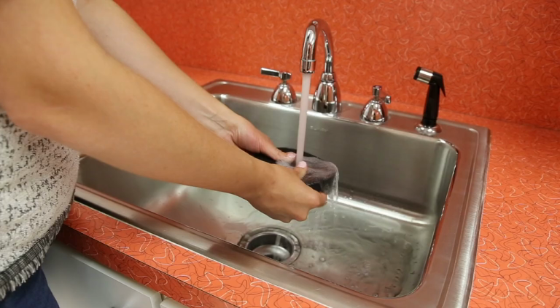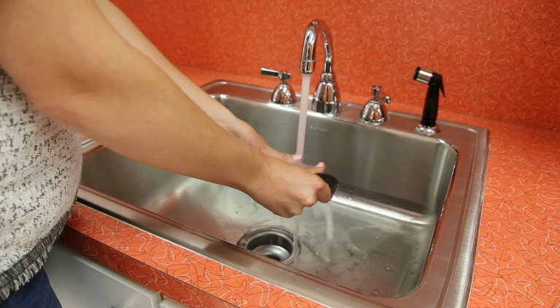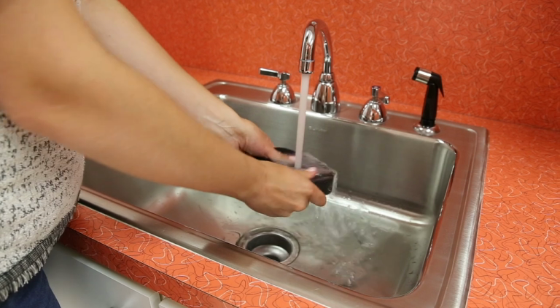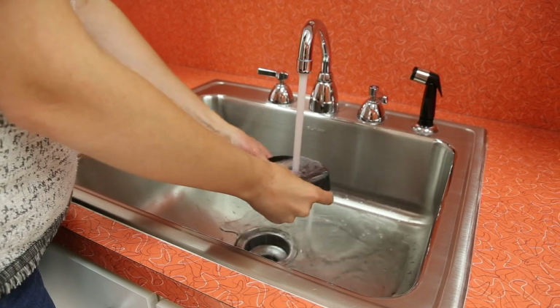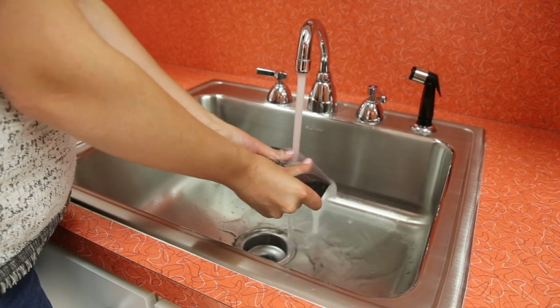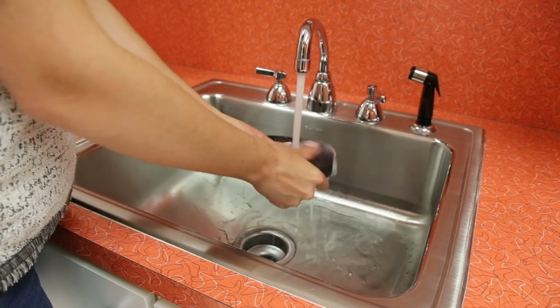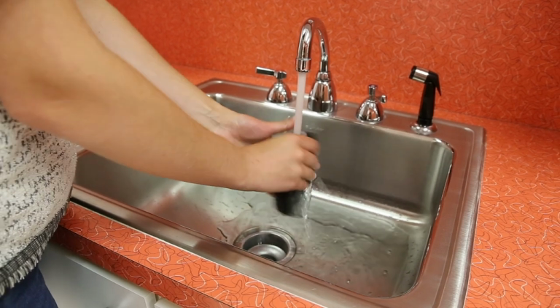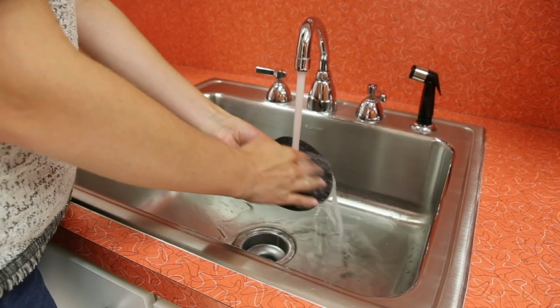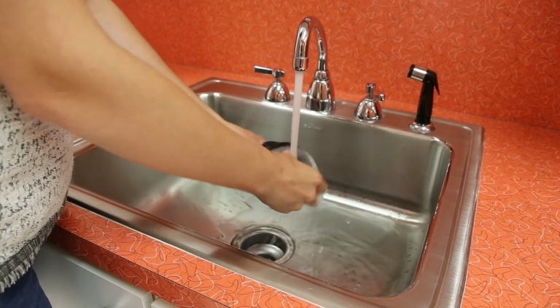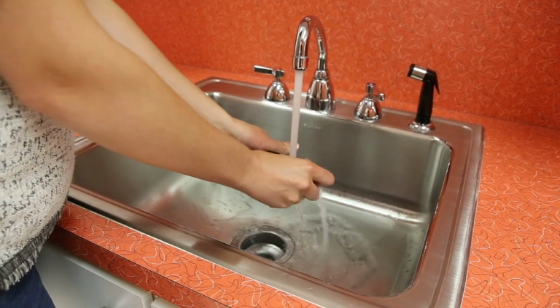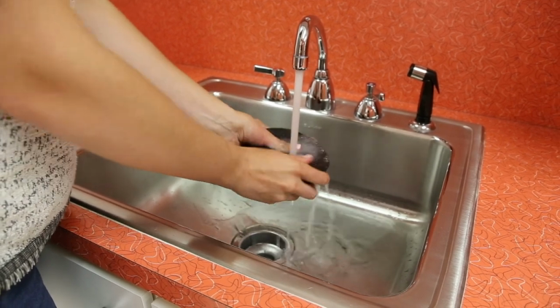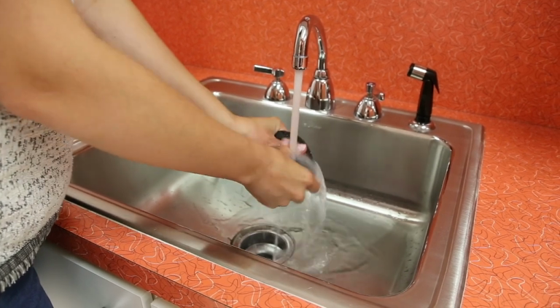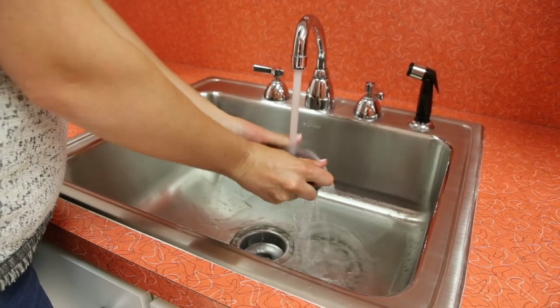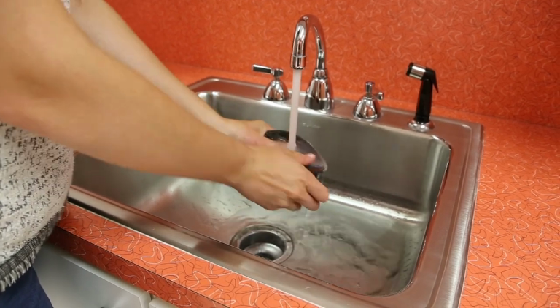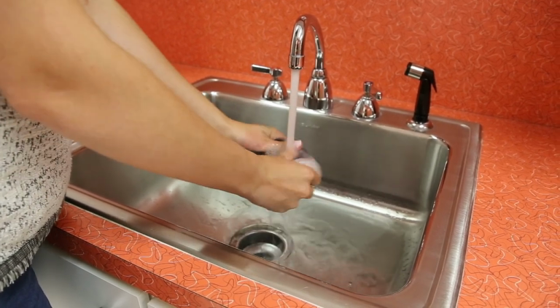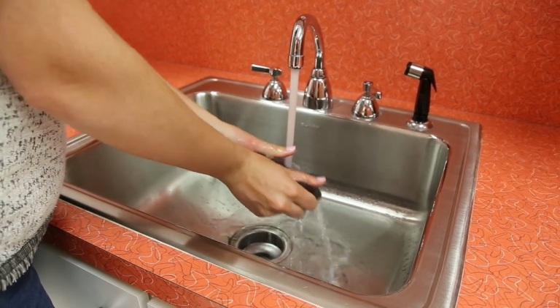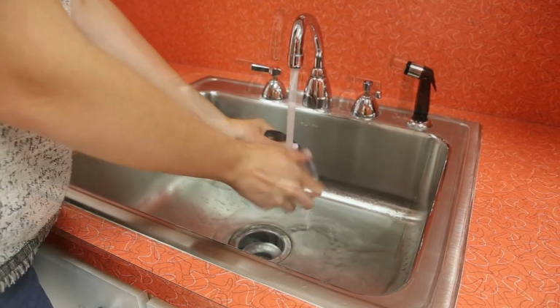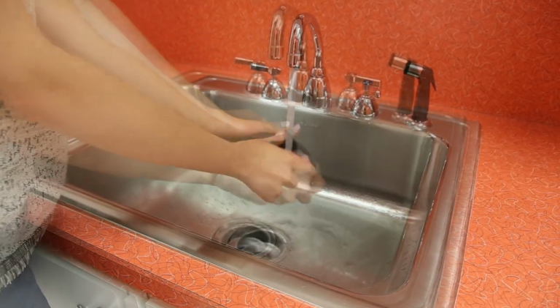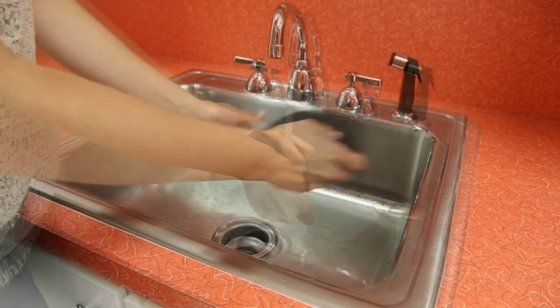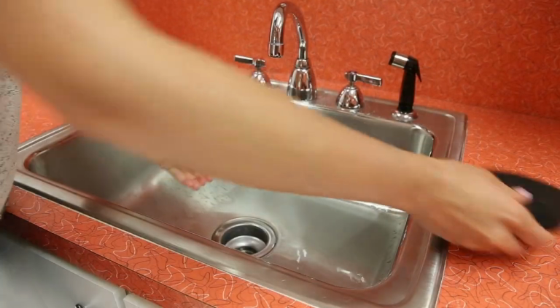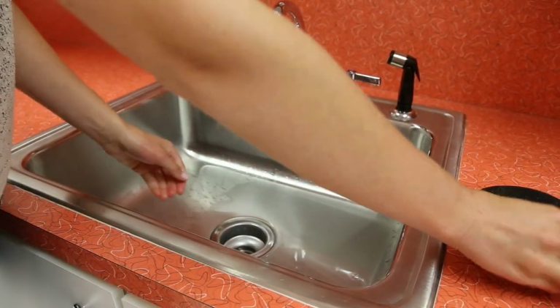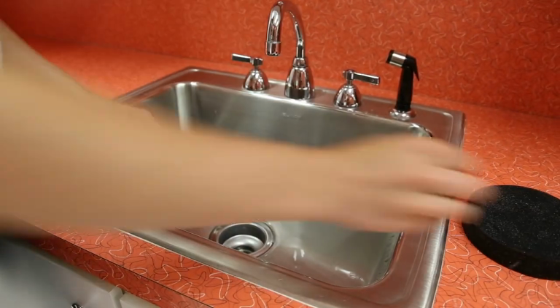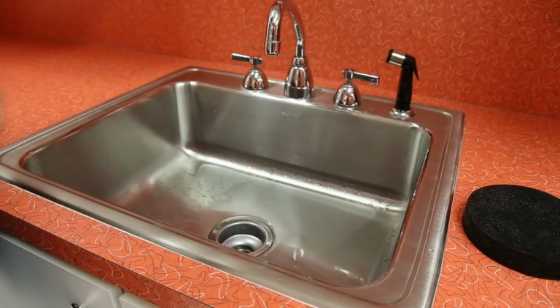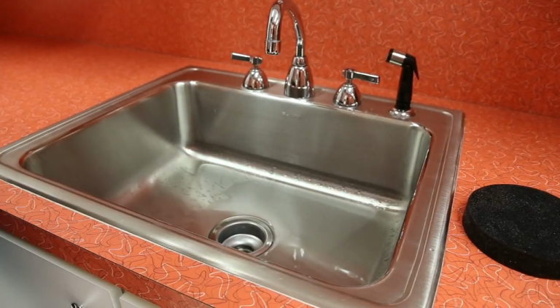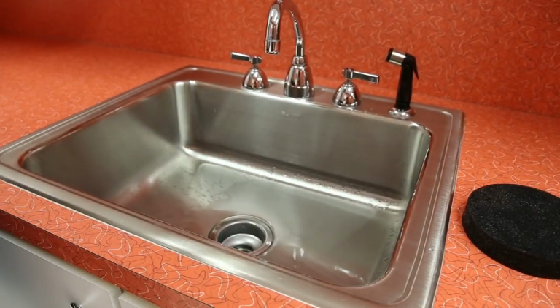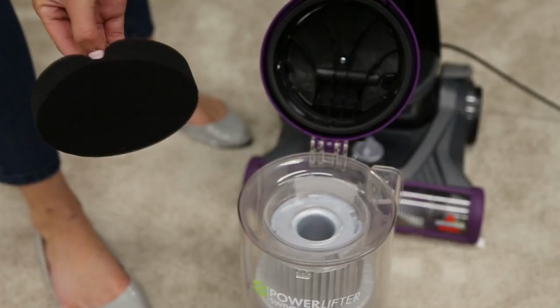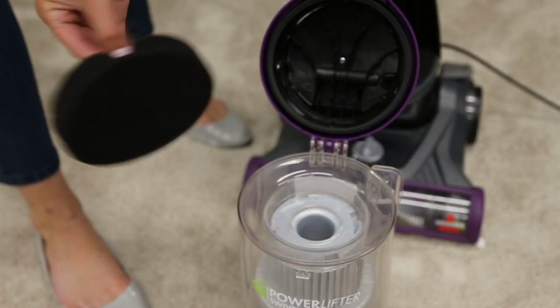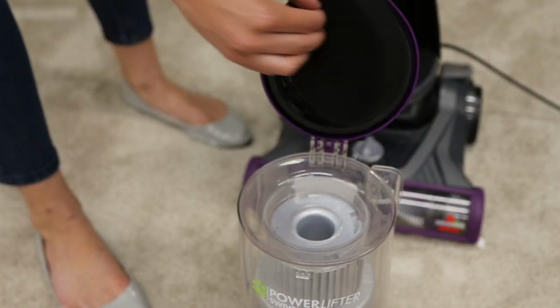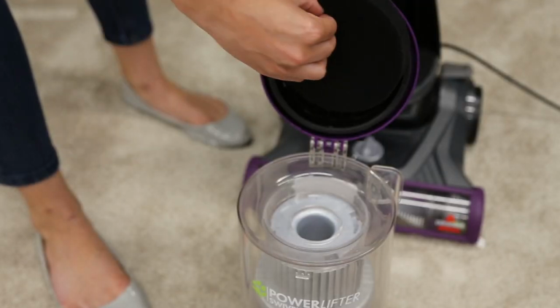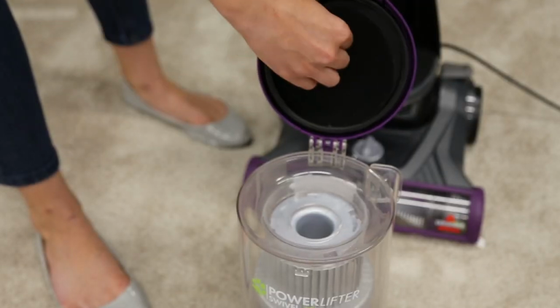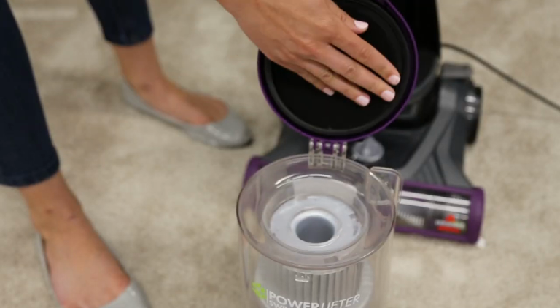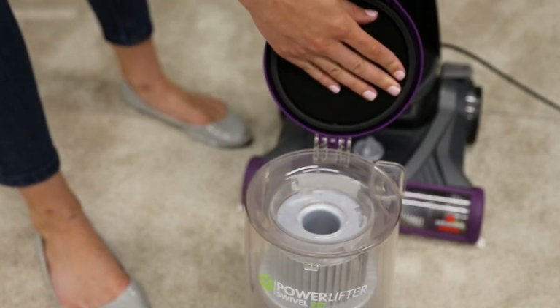These filters can be hand washed in warm water. A mild detergent may also be used. Once completely dry, the filters can be placed back into the tank lid.